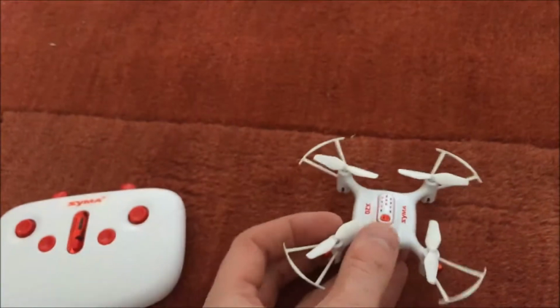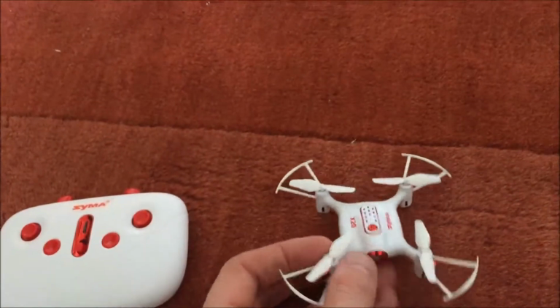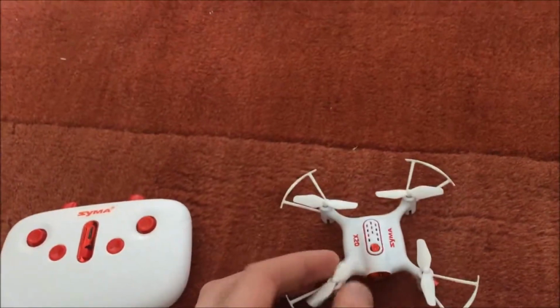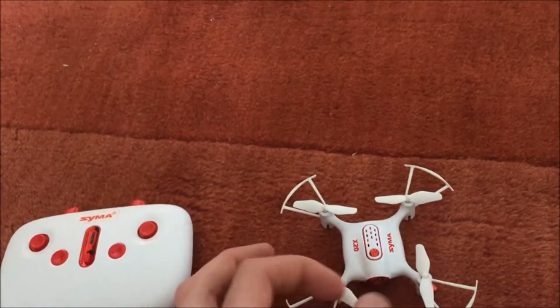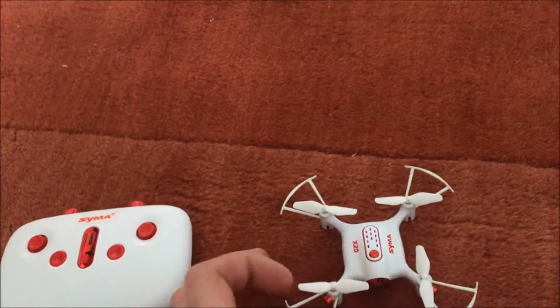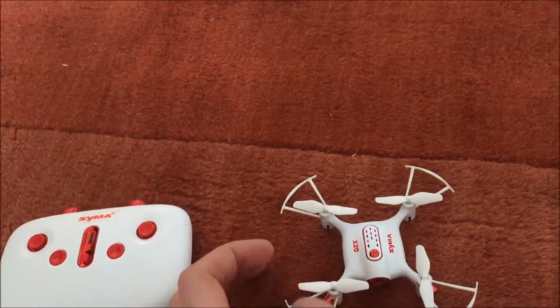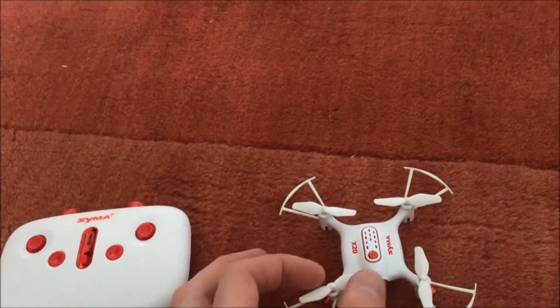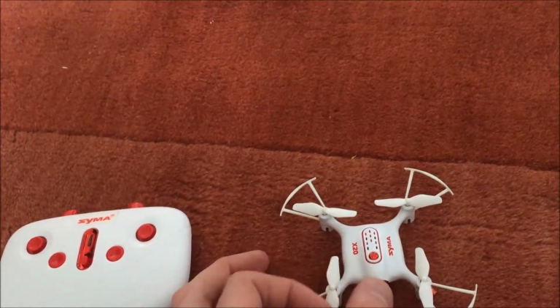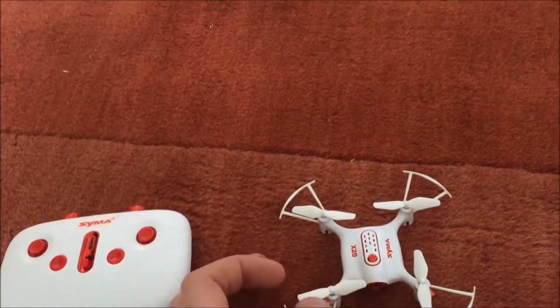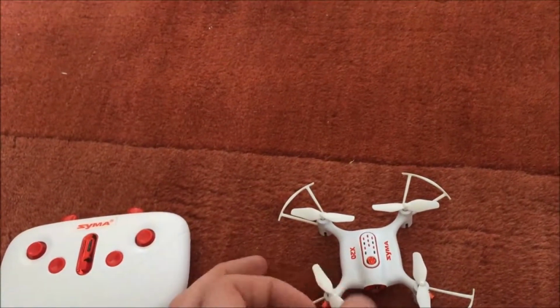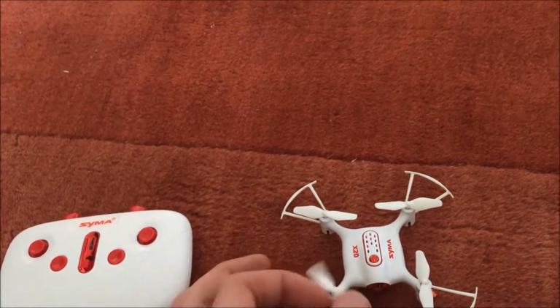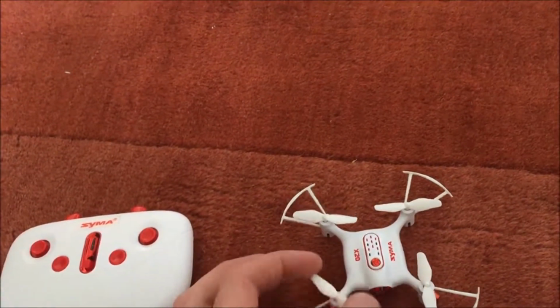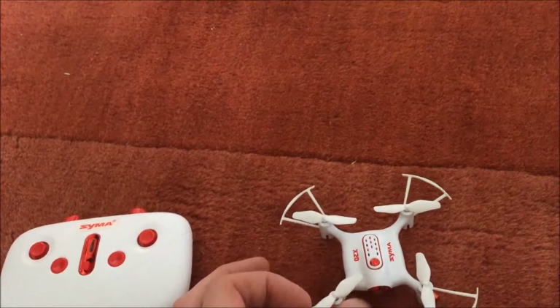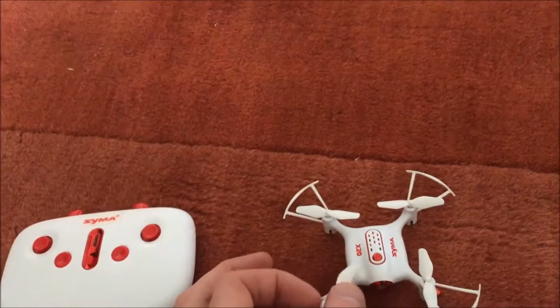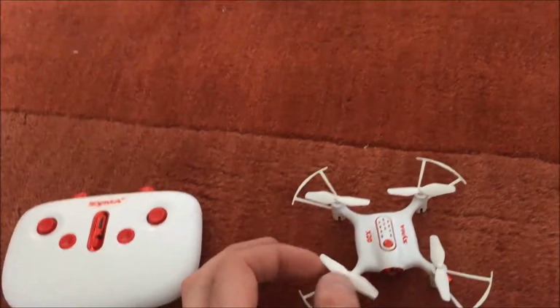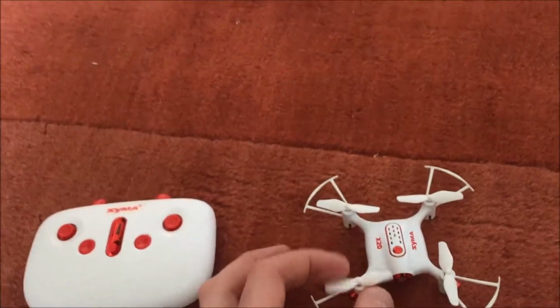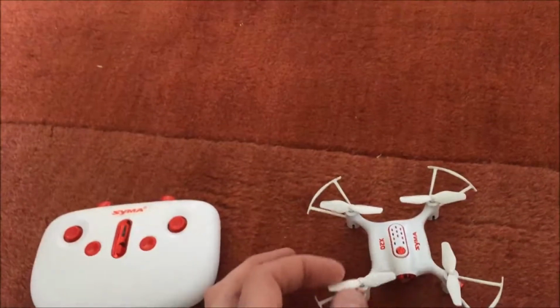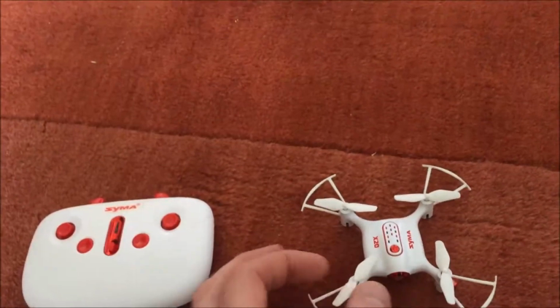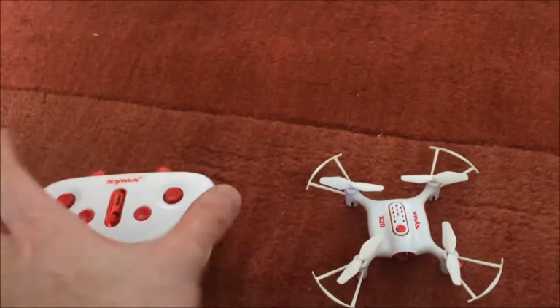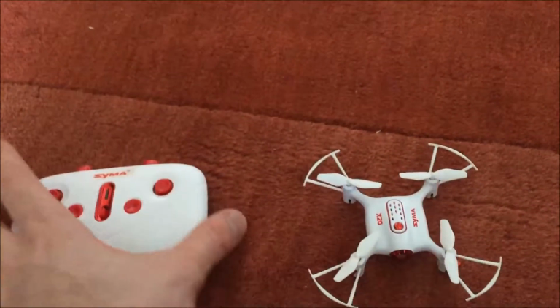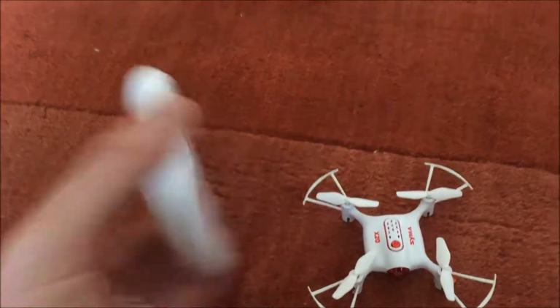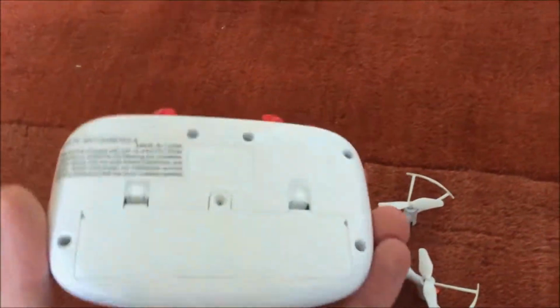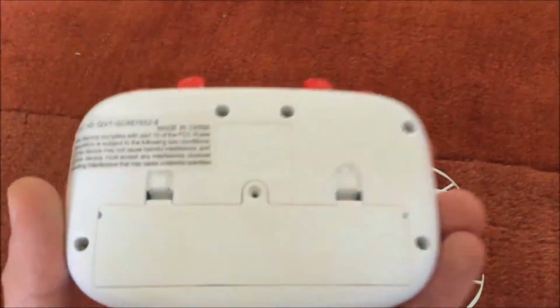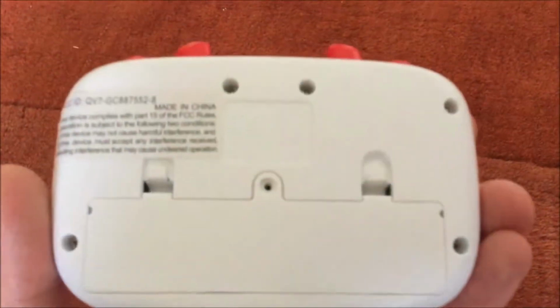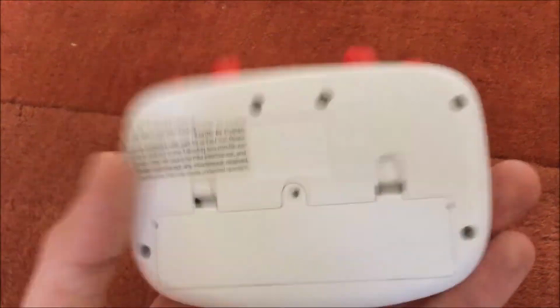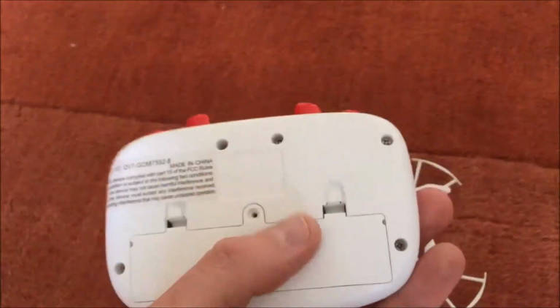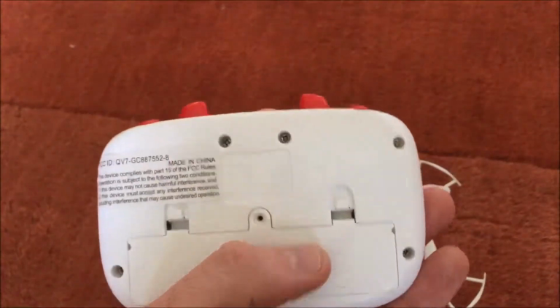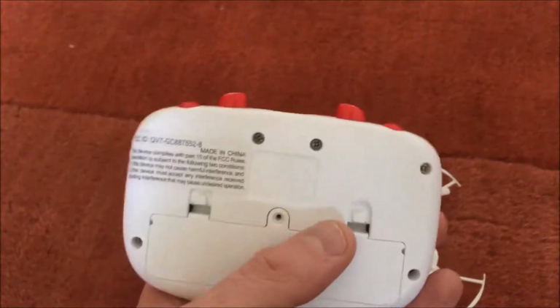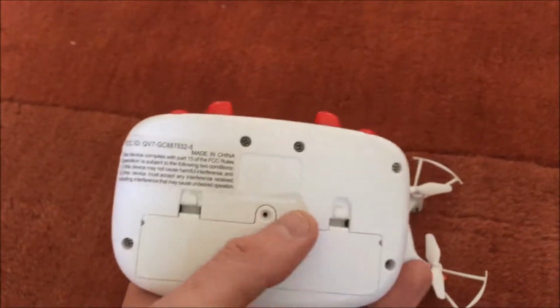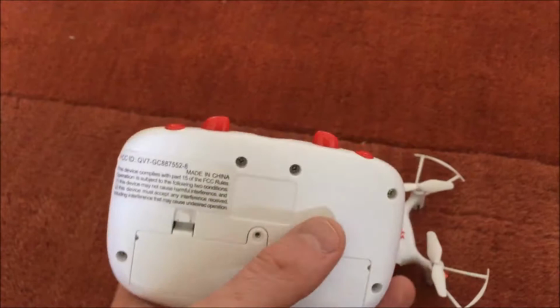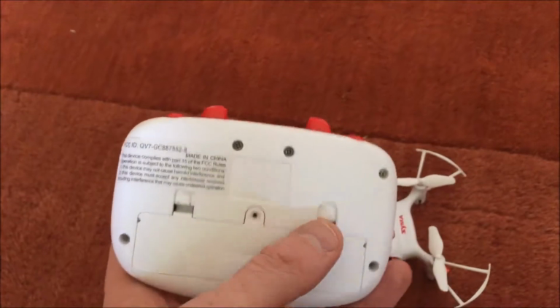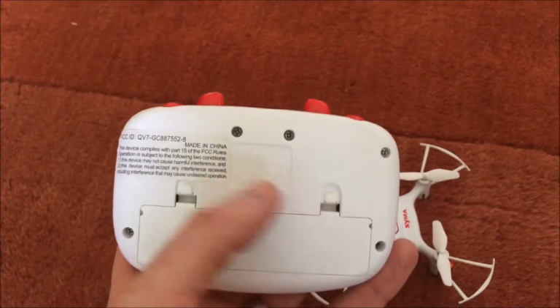It comes with some extra blades and a little mini screwdriver, so you can take the screw out of the back, which I never use anyway.